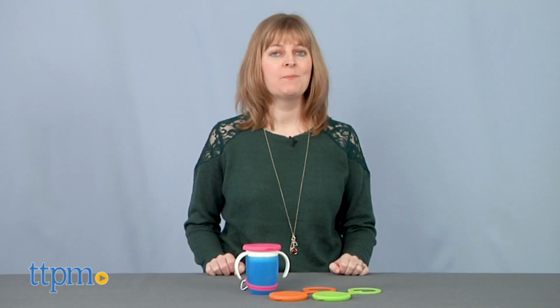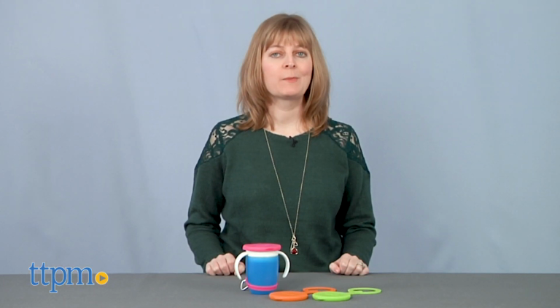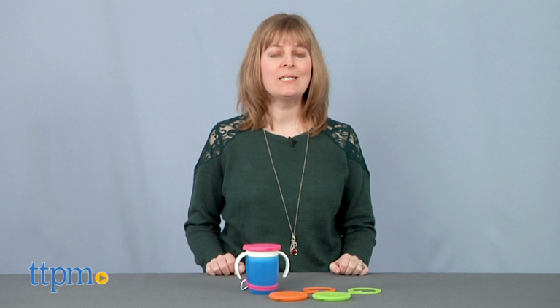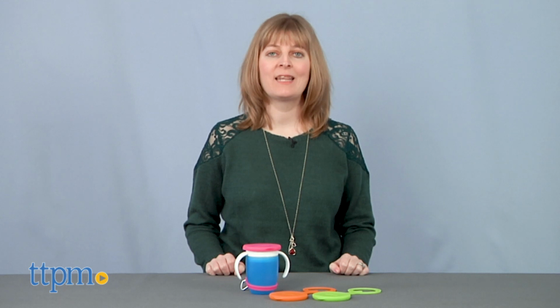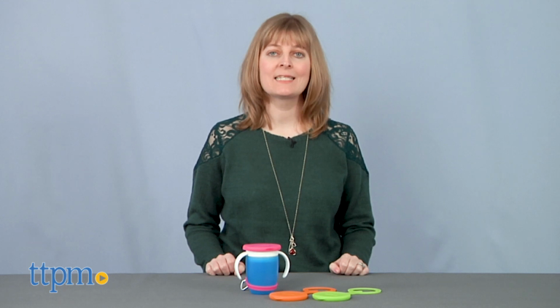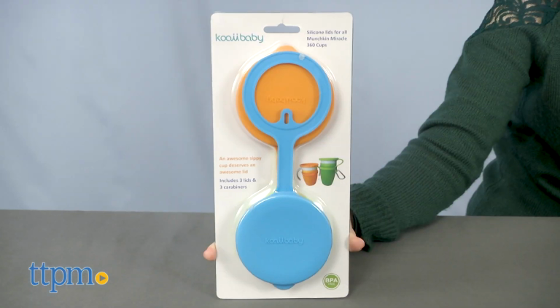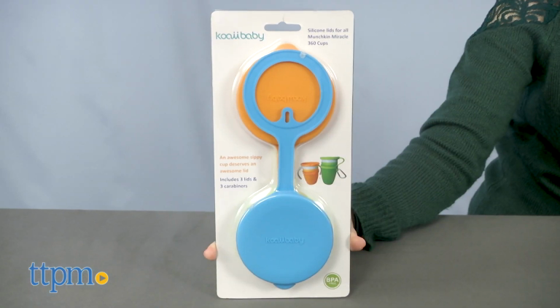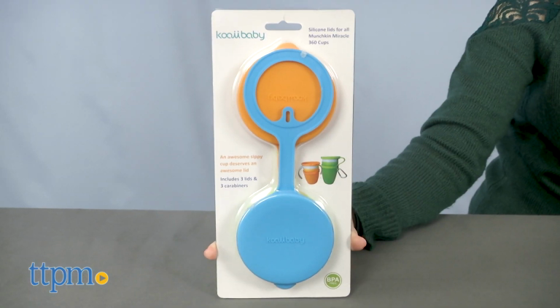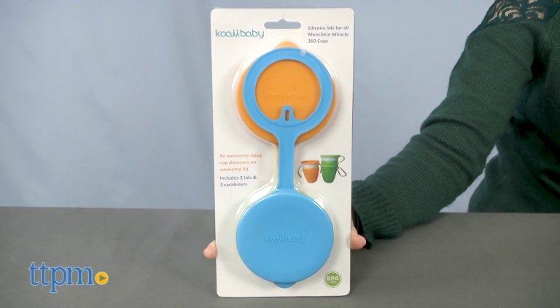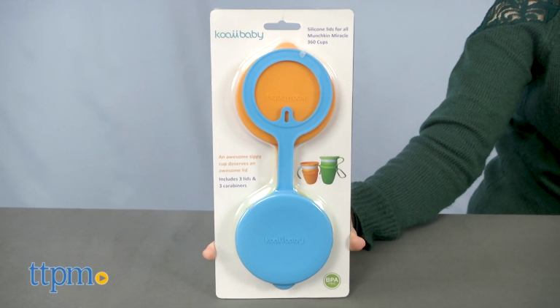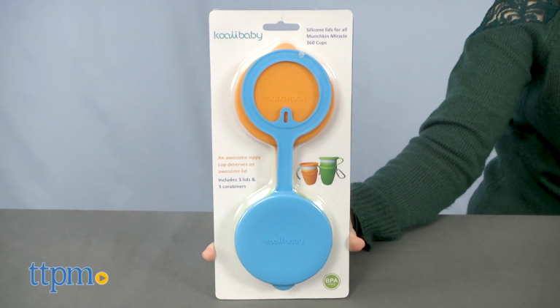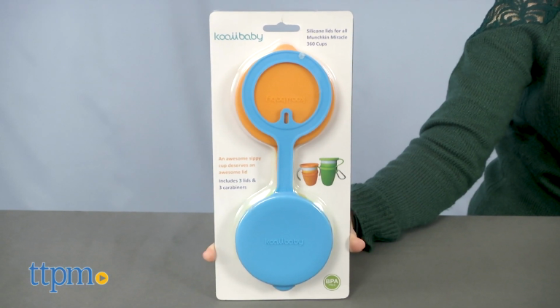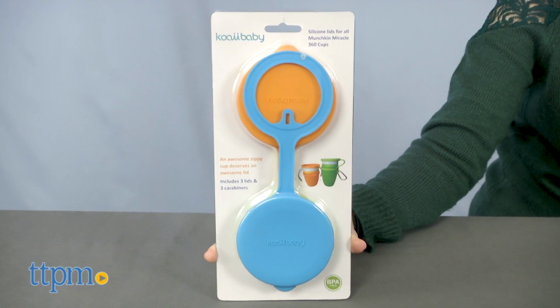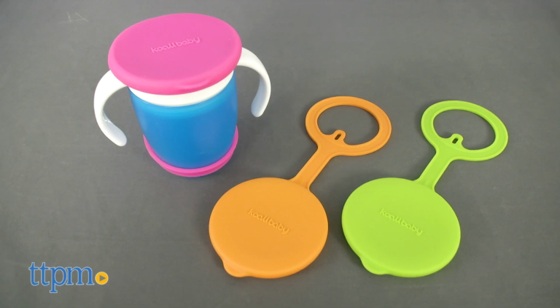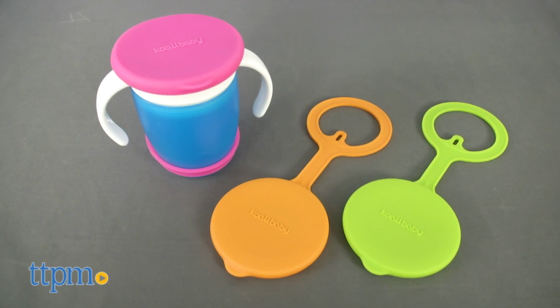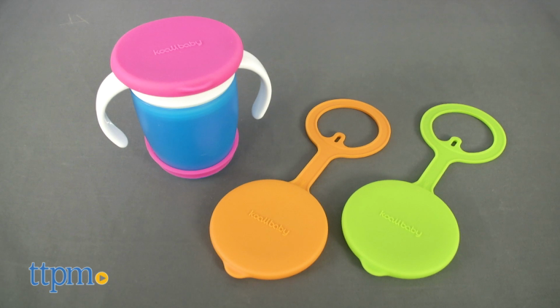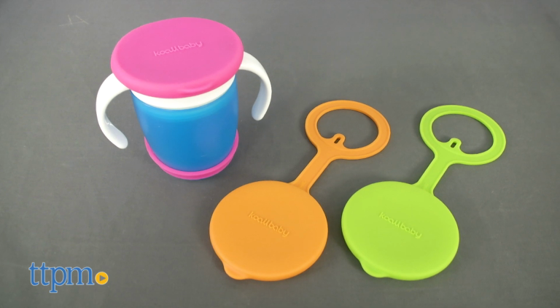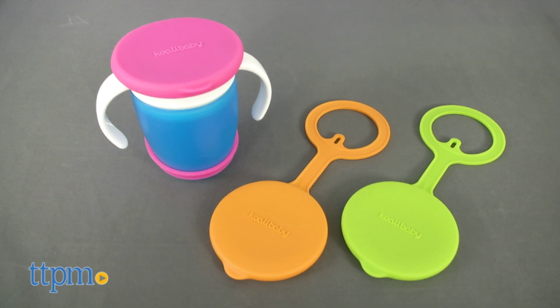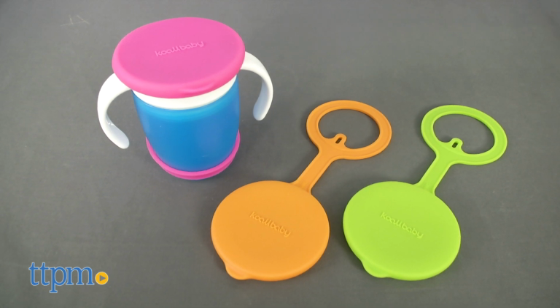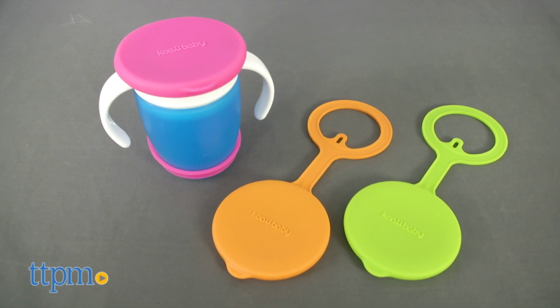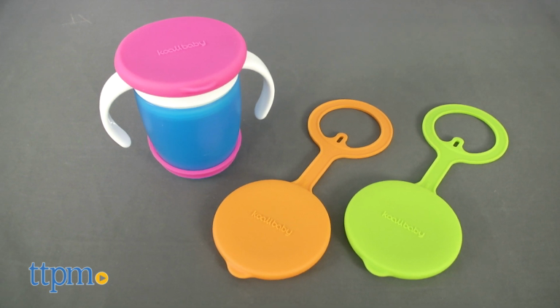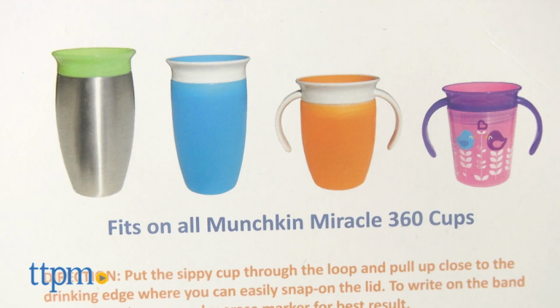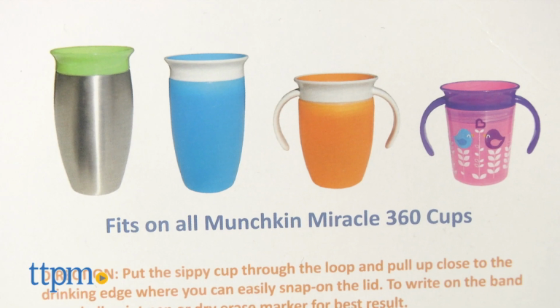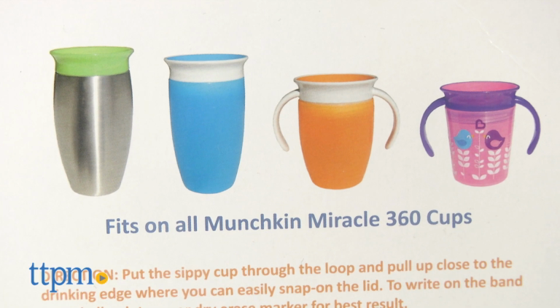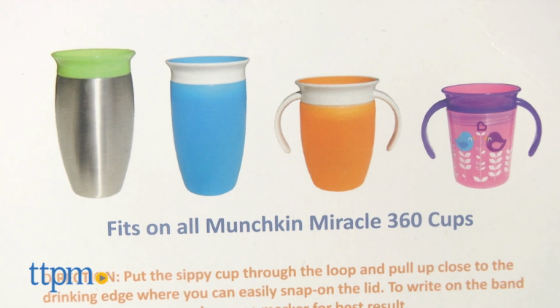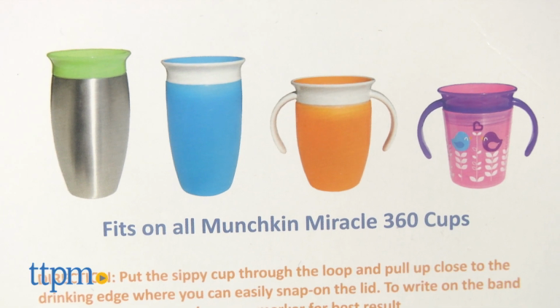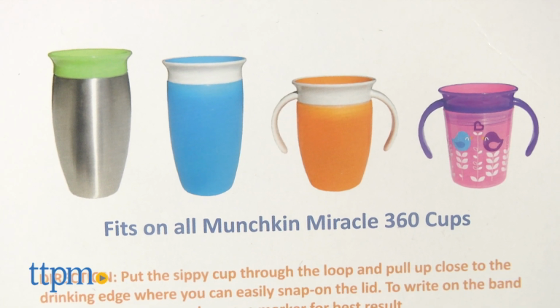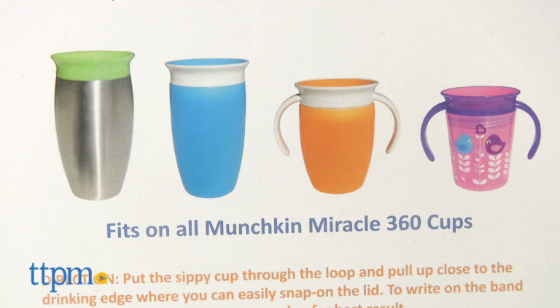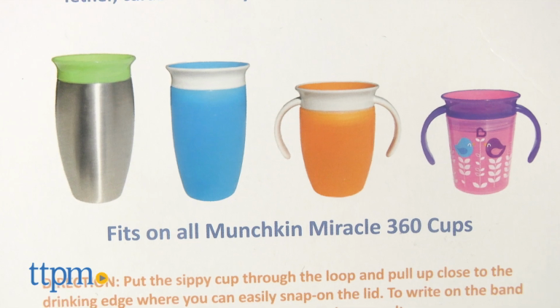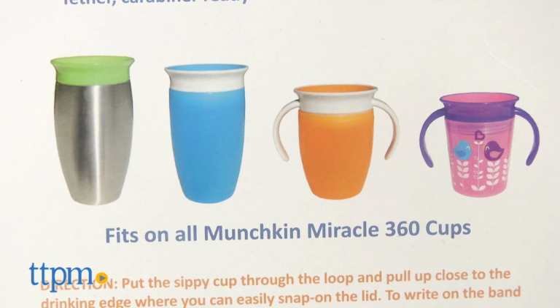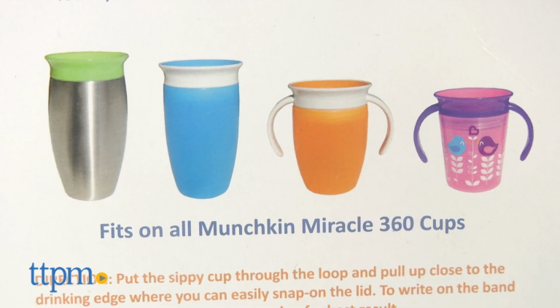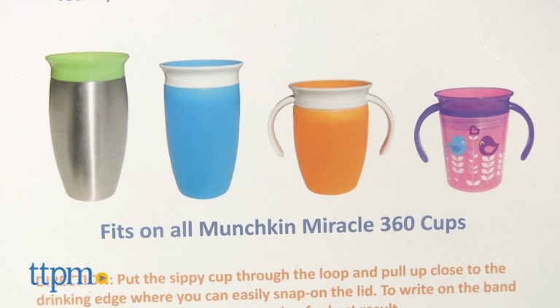Keep the rim clean, prevent leaks, label it, and have it ready whenever you need it with the custom lids for all Munchkin Miracle 360 cups from Kawaii Baby. Each set of three silicone lids is designed to fit on all Munchkin Miracle 360 cups.